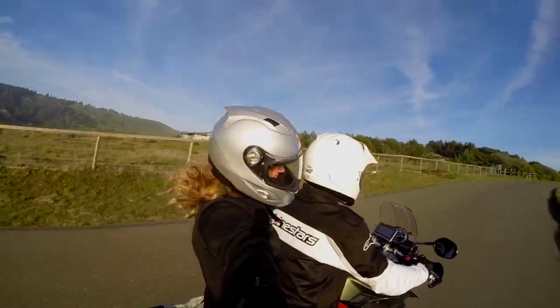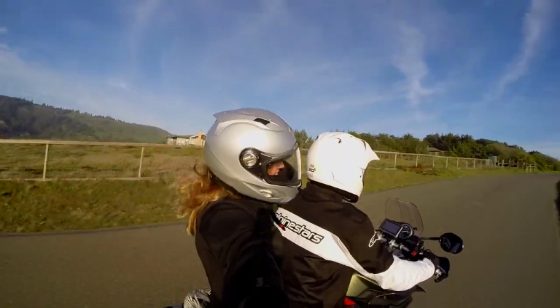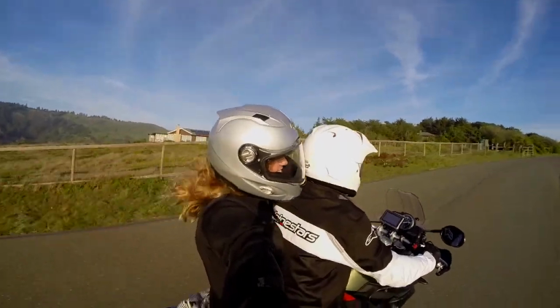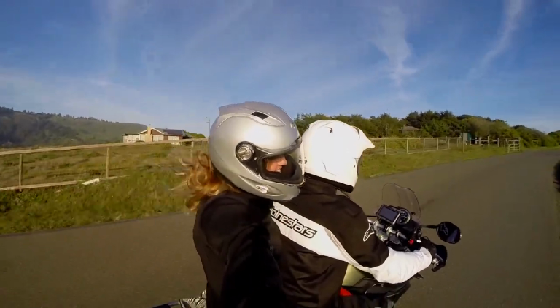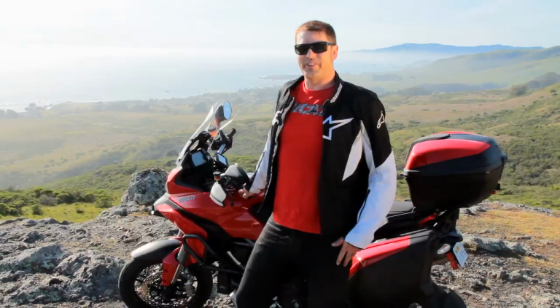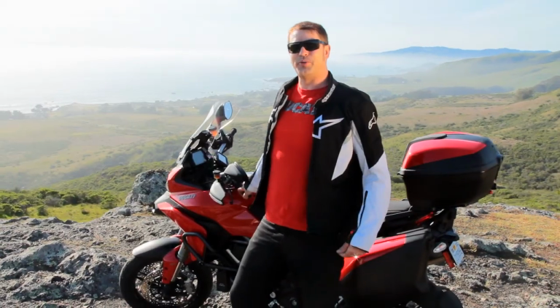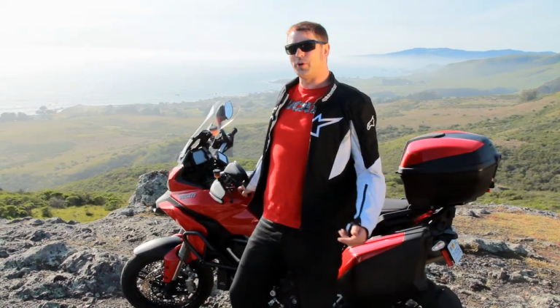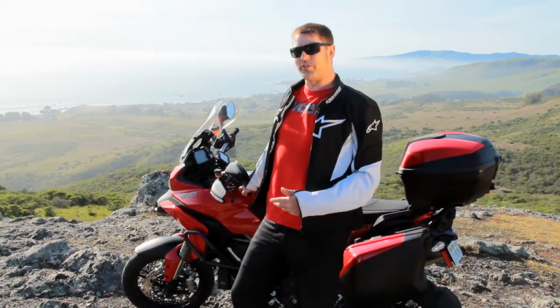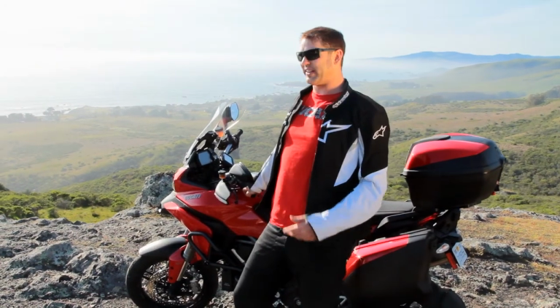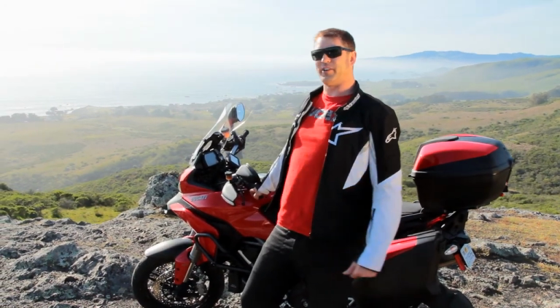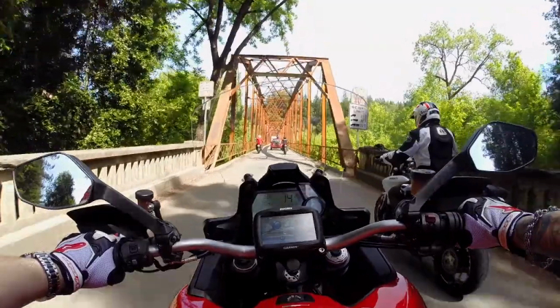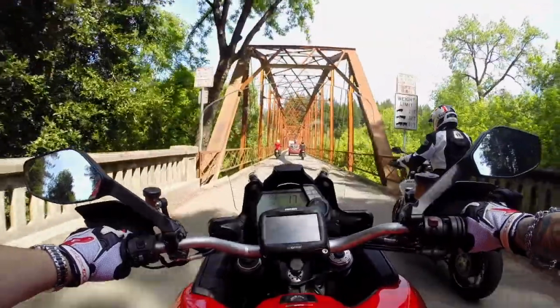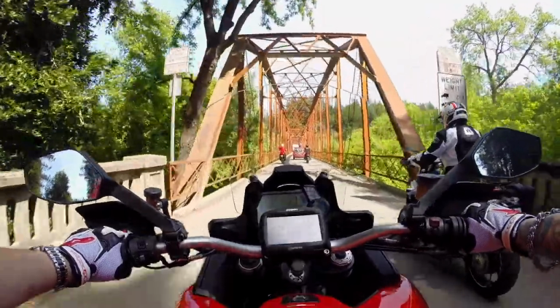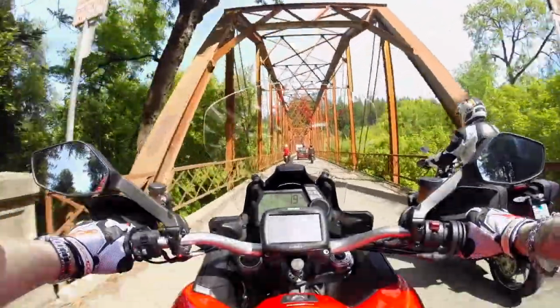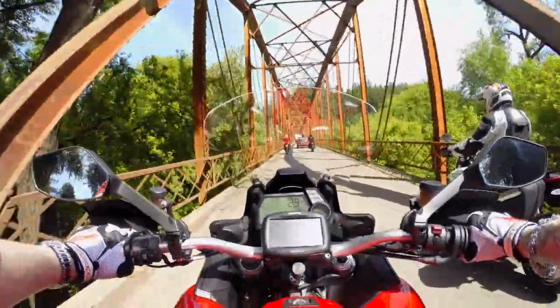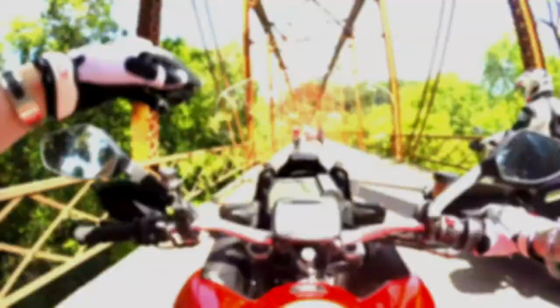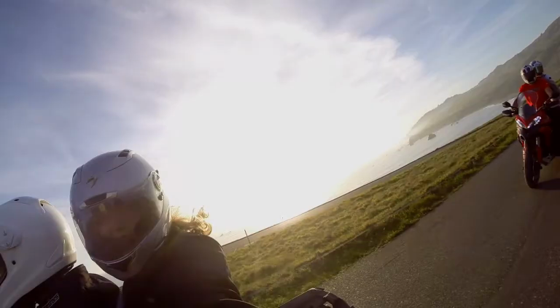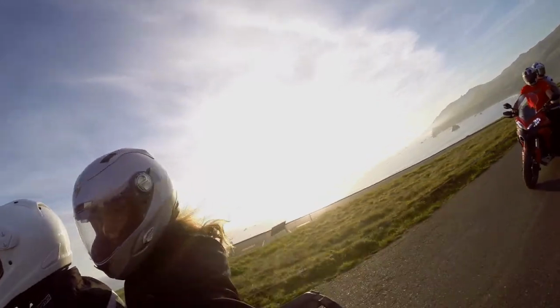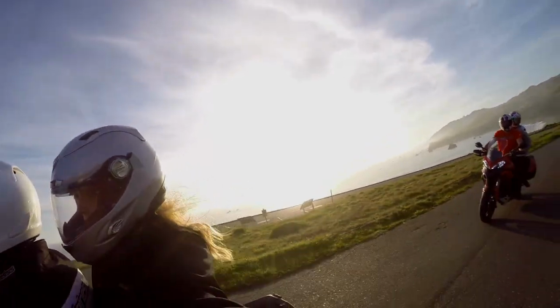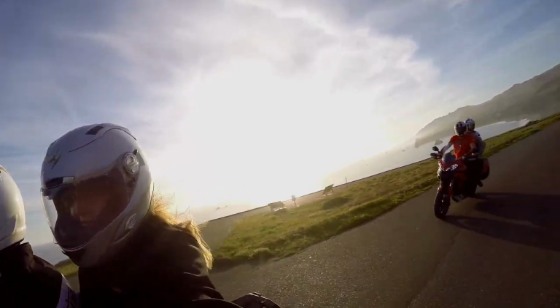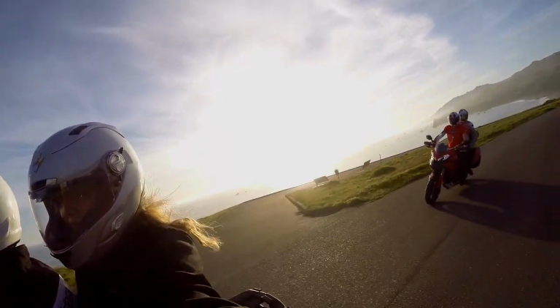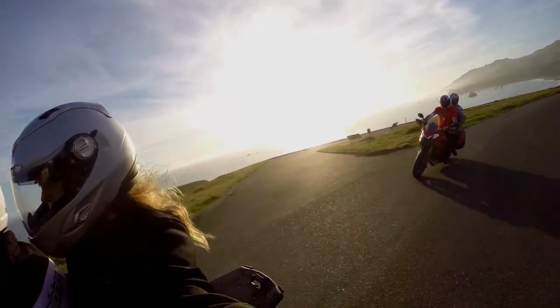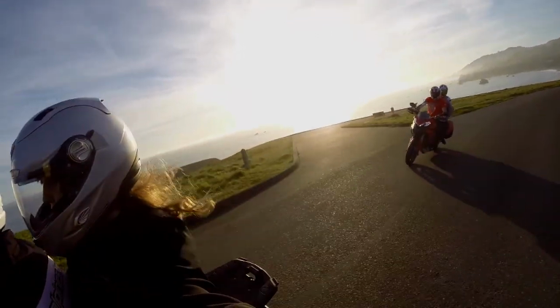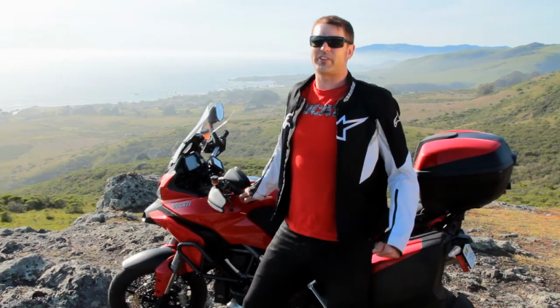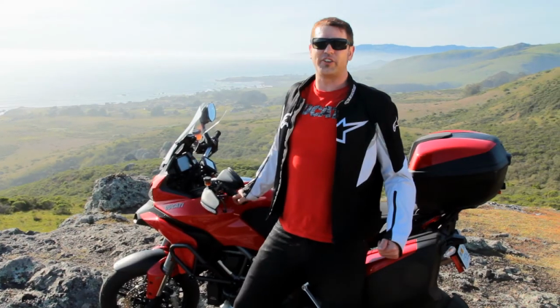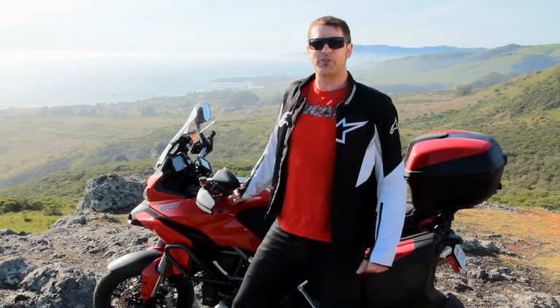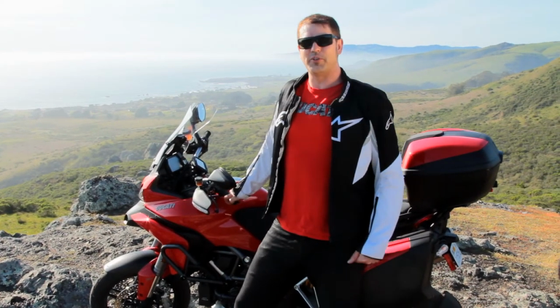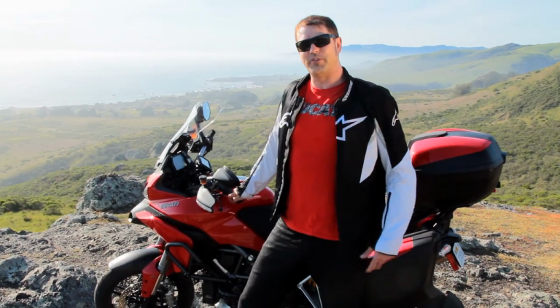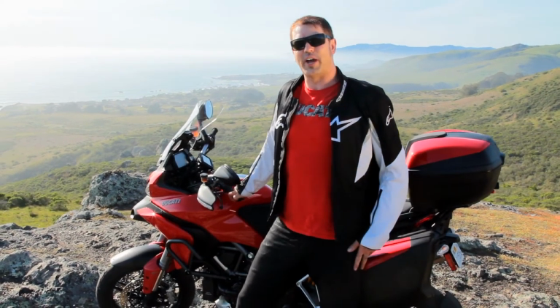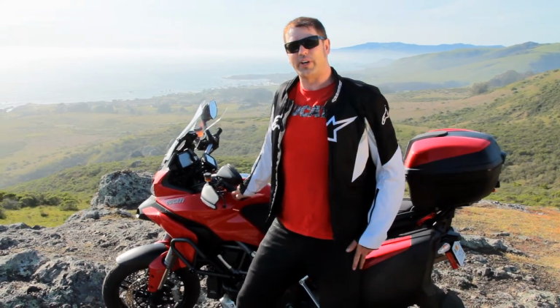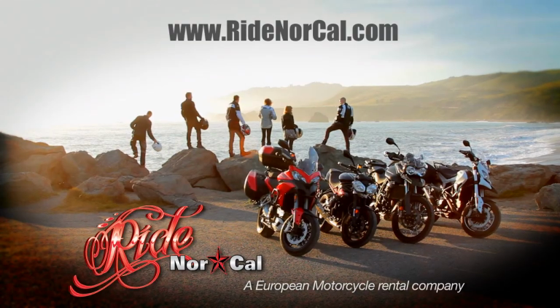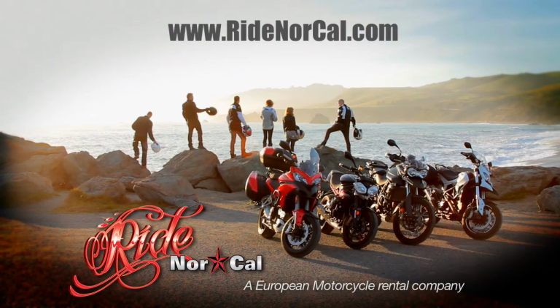Hey, if you're a motorcycle enthusiast and you enjoy roads like this in a beautiful environment and perfect climate, give us a shout — we'd love to hear from you. Check us out at www.RideNorCal.com.